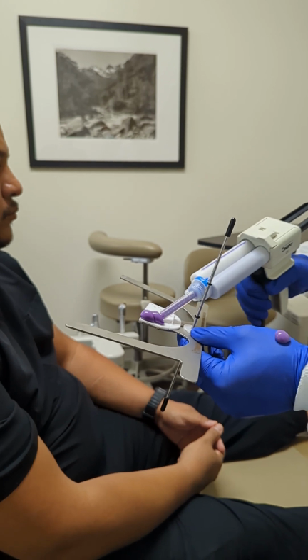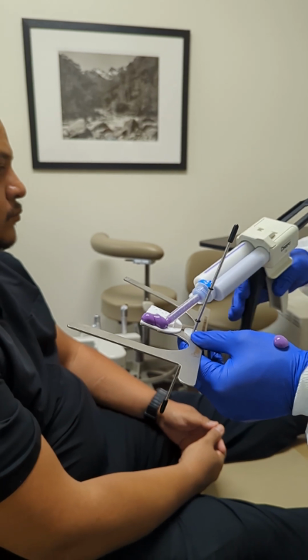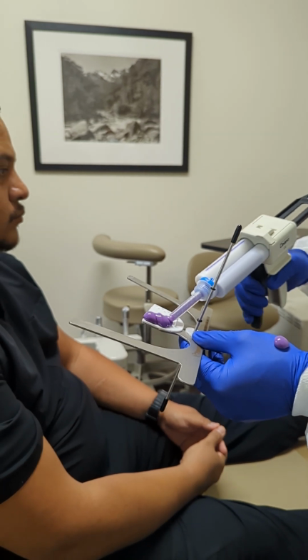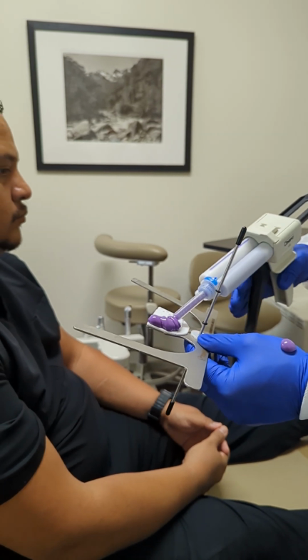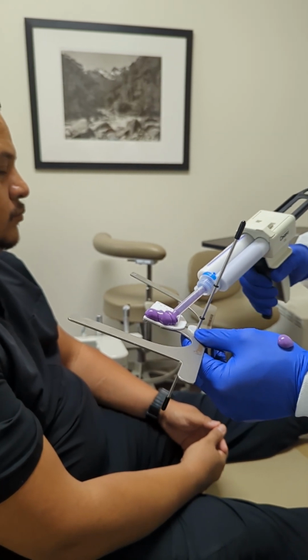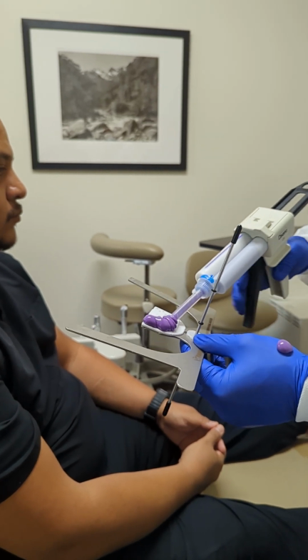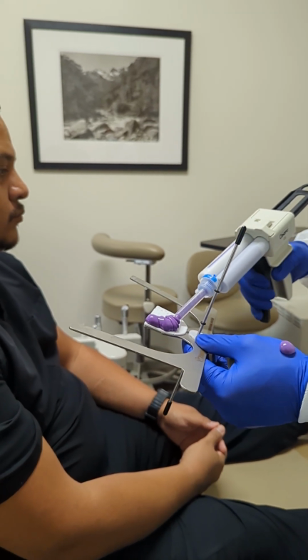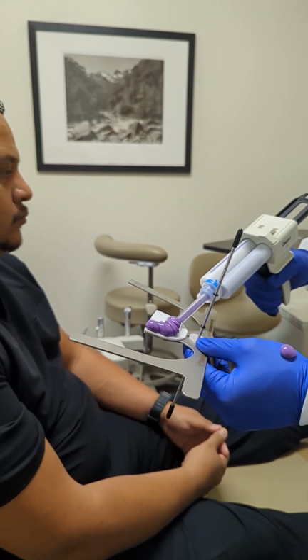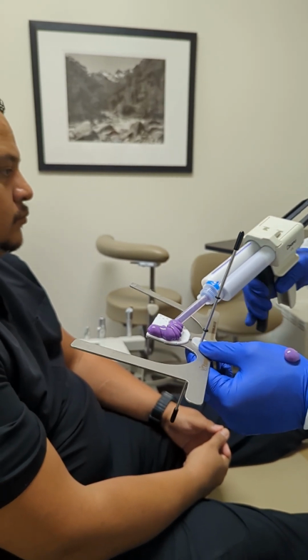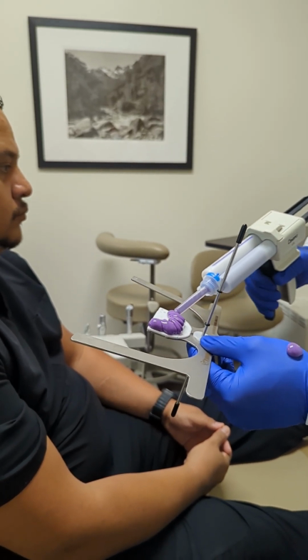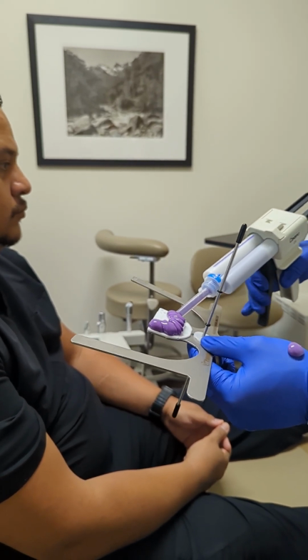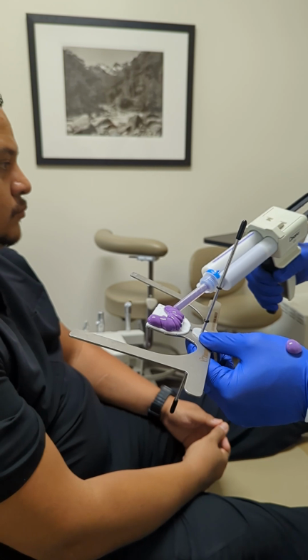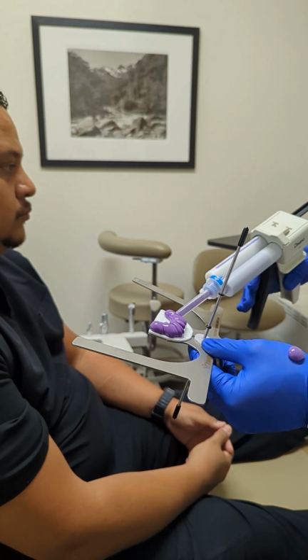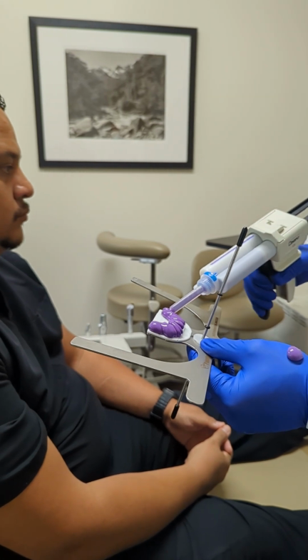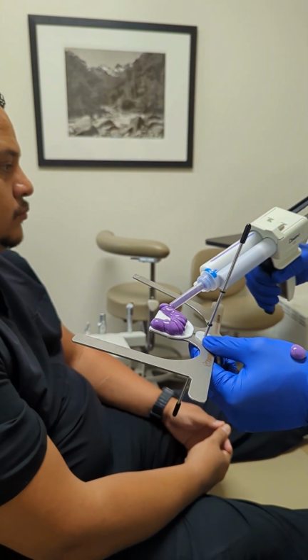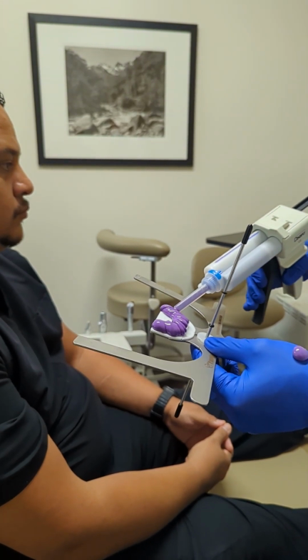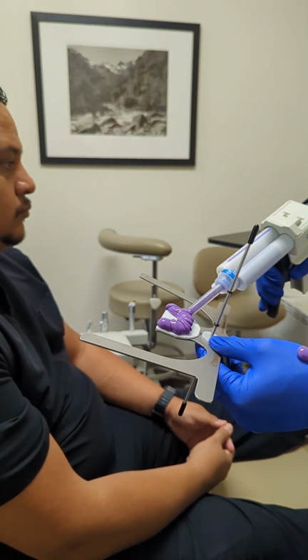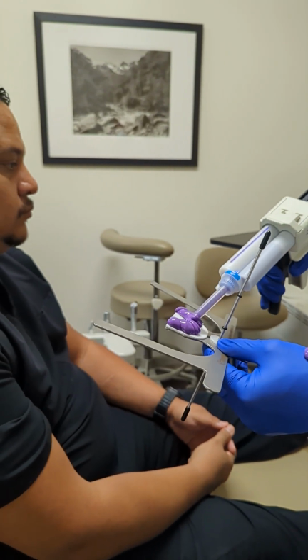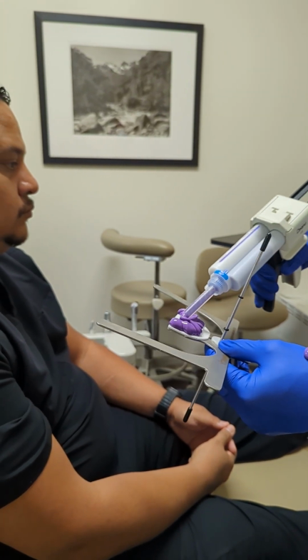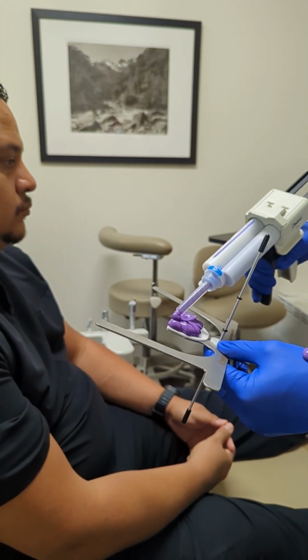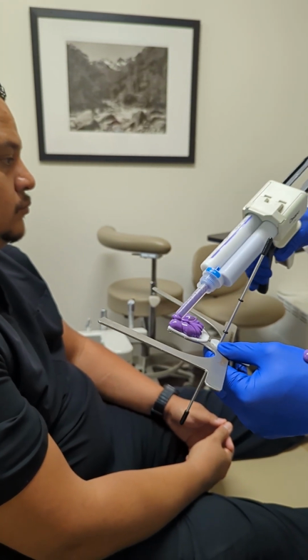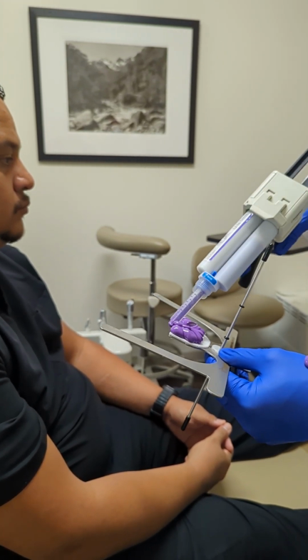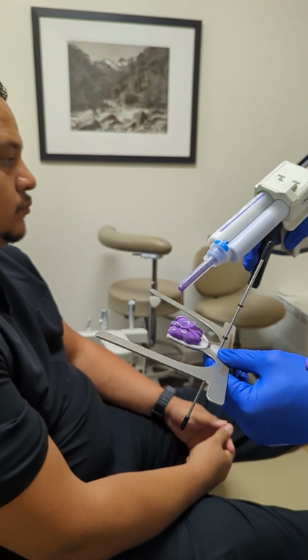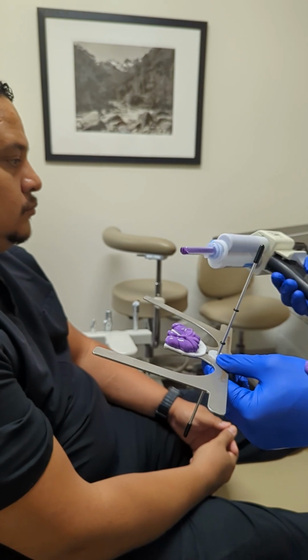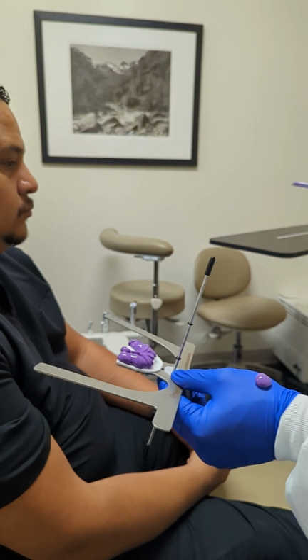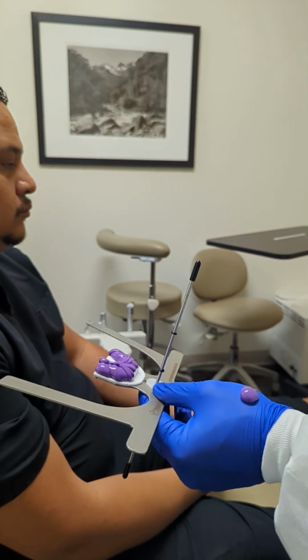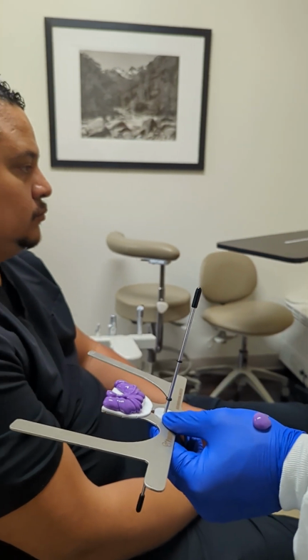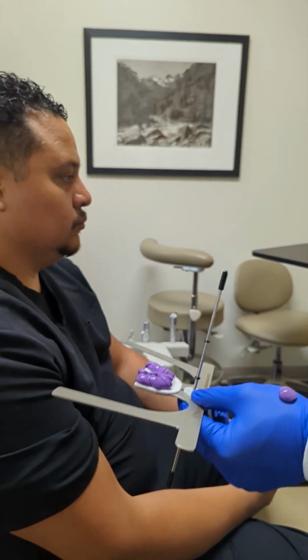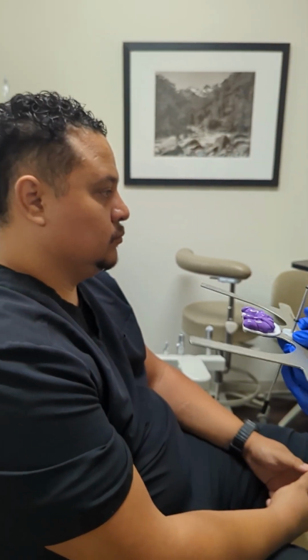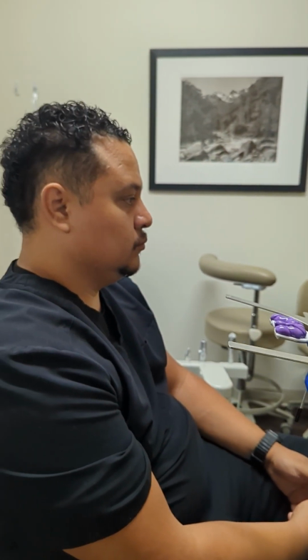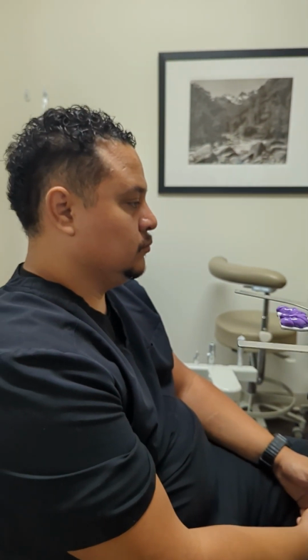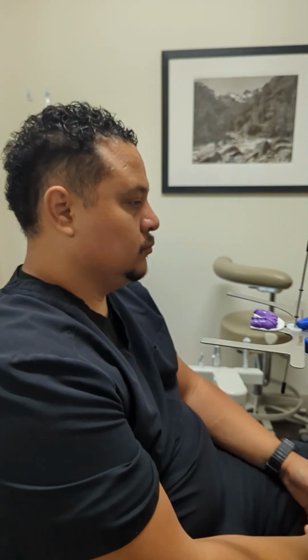Go ahead and bleed a little bit onto your glove, and then you want to pile it up so that it can index the teeth. Make sure you want to have sufficient amounts on the posterior region since the teeth are going to tip up a little bit.